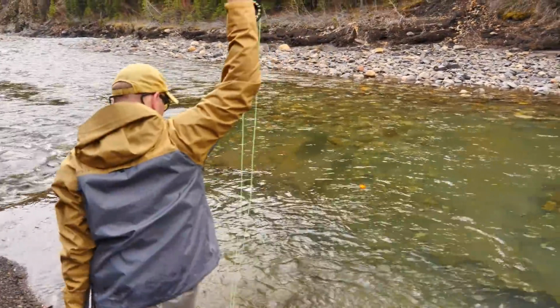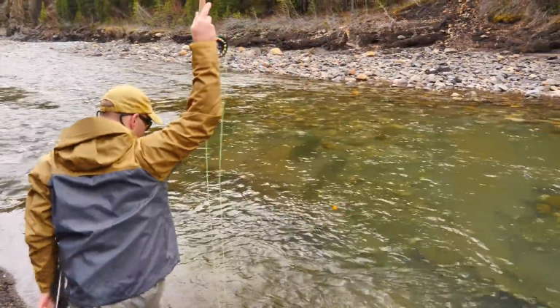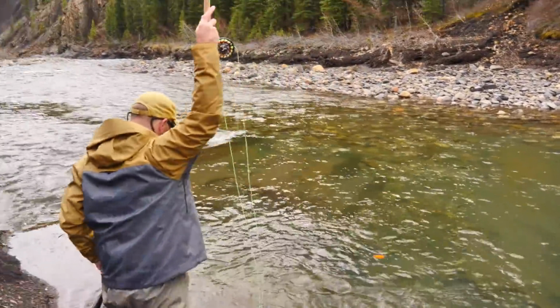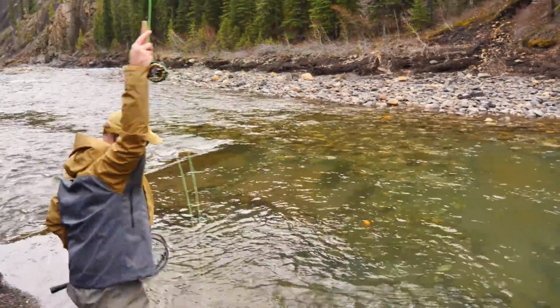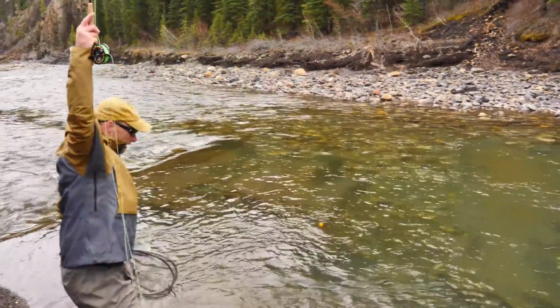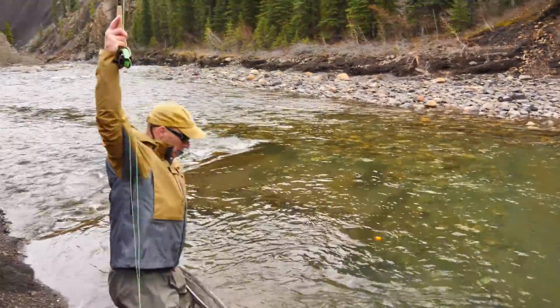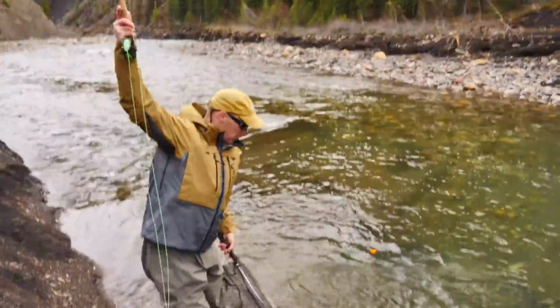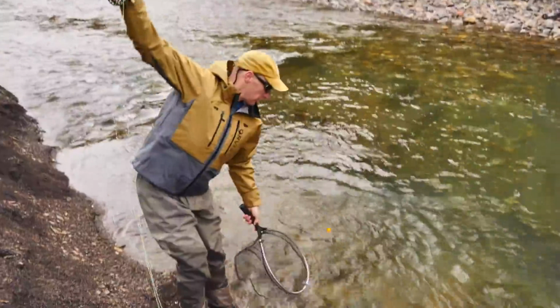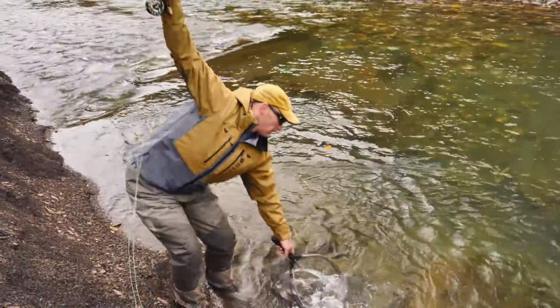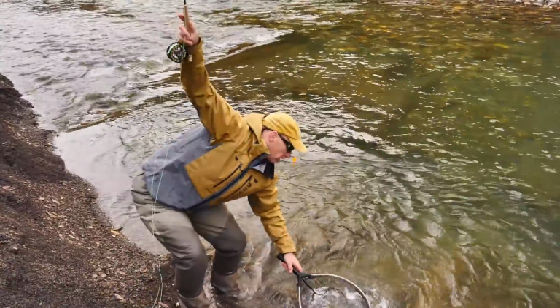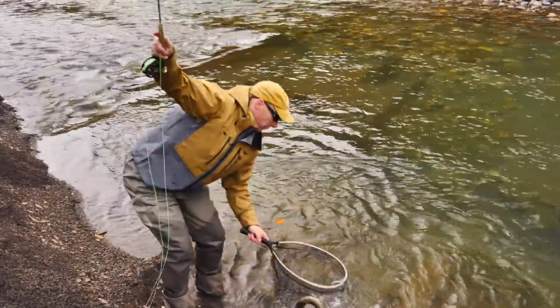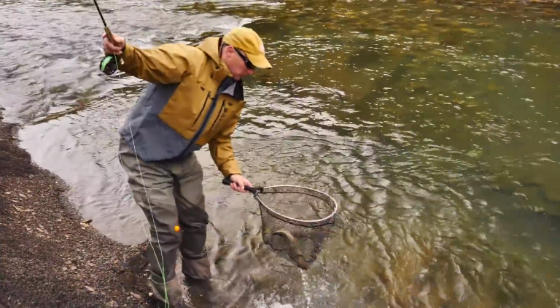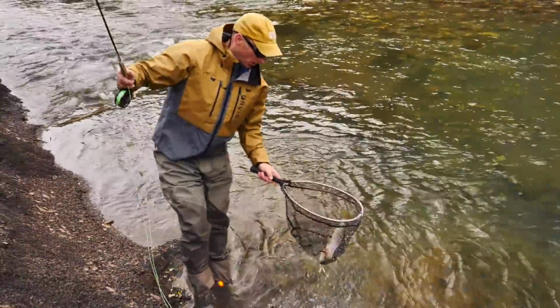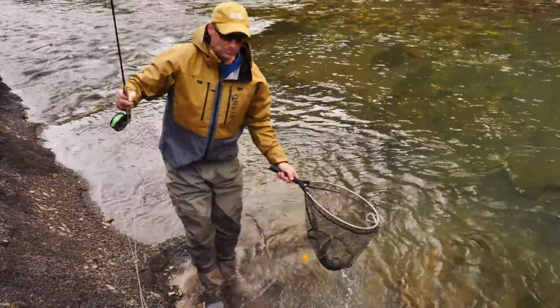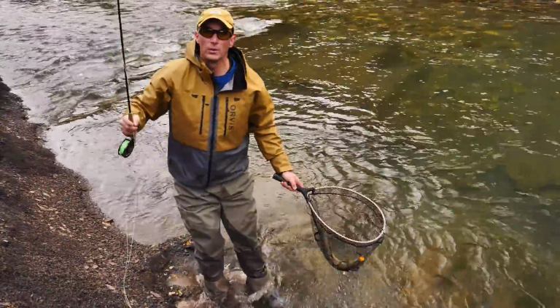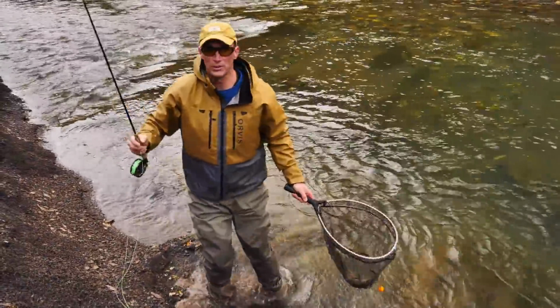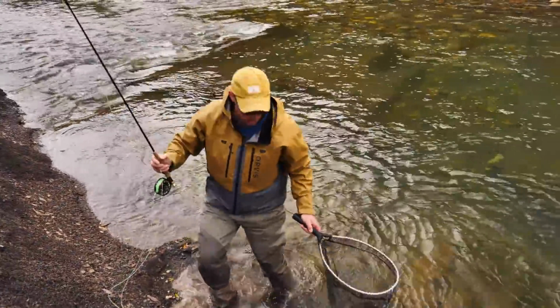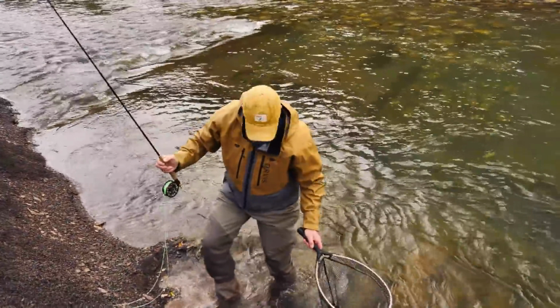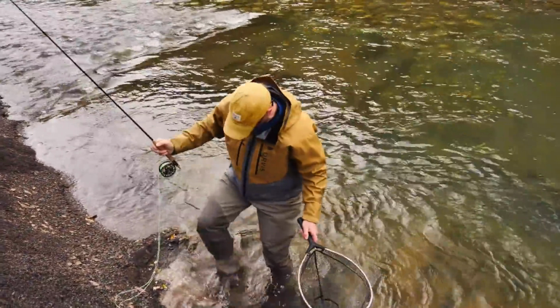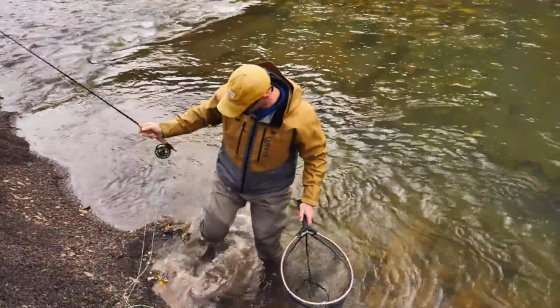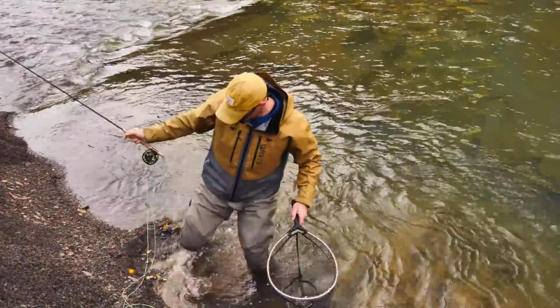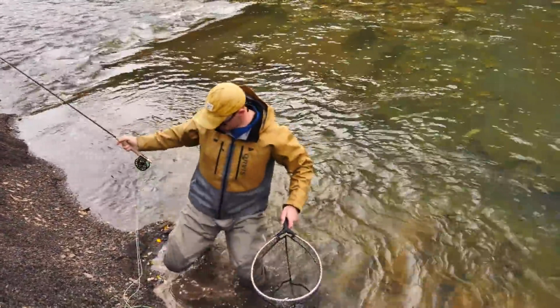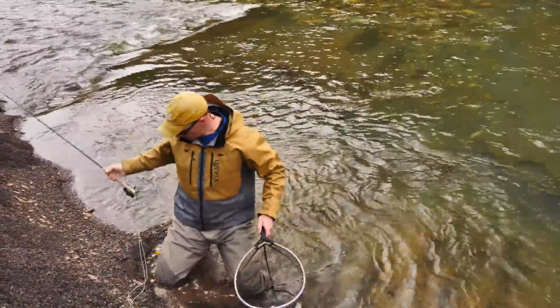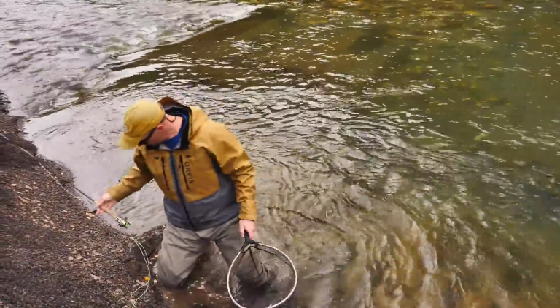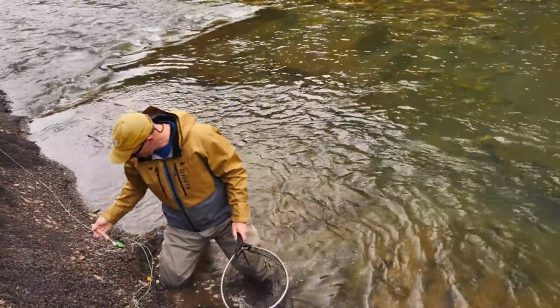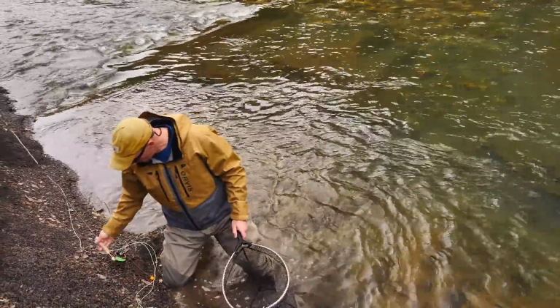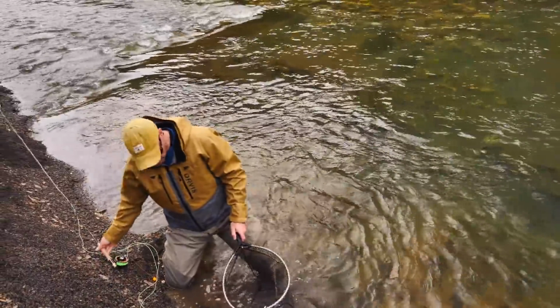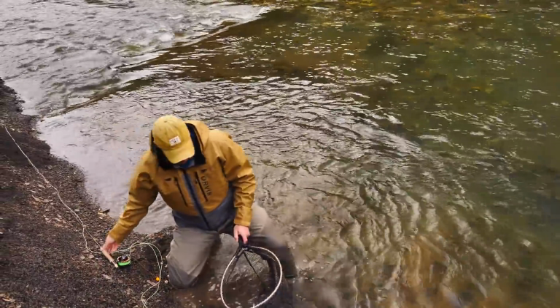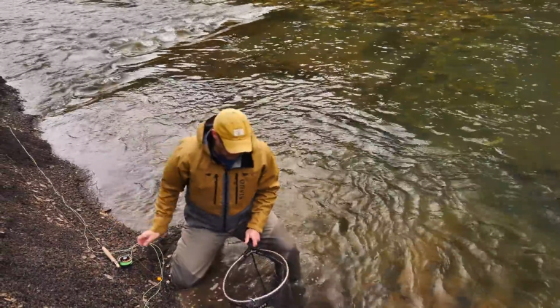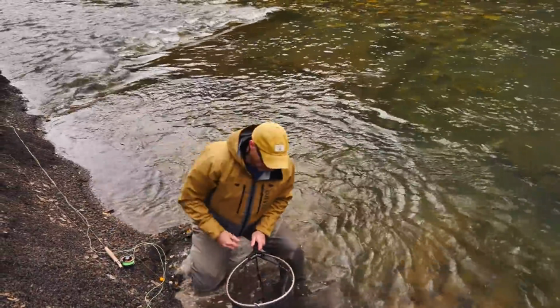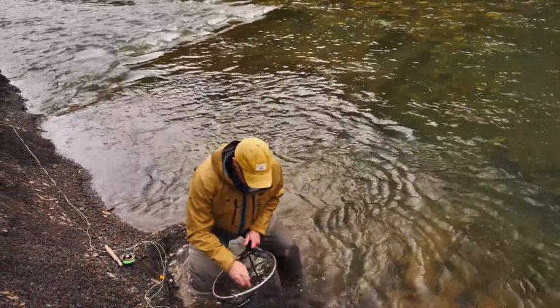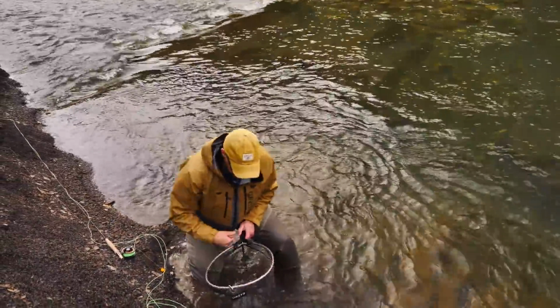It's amazing that you can sight fish something that small when you think about it. There's a couple of them in there and they're just sitting there.